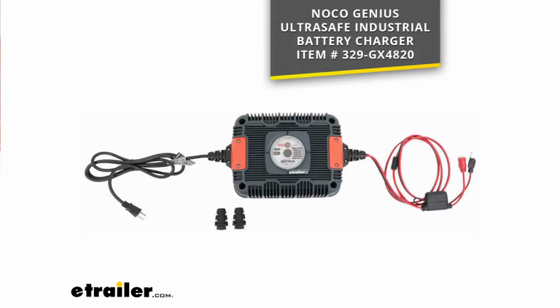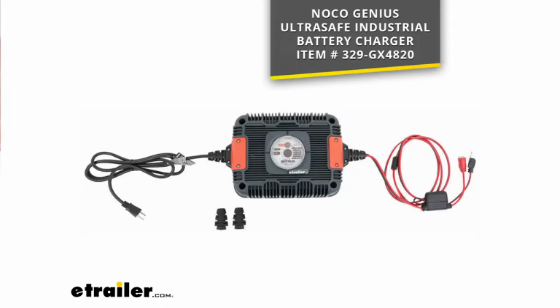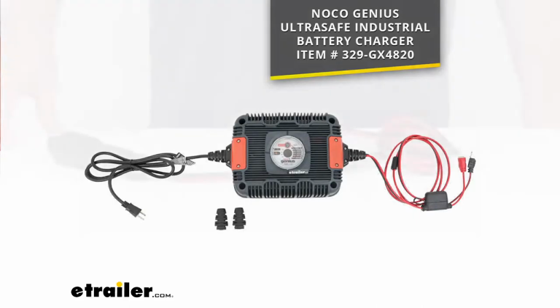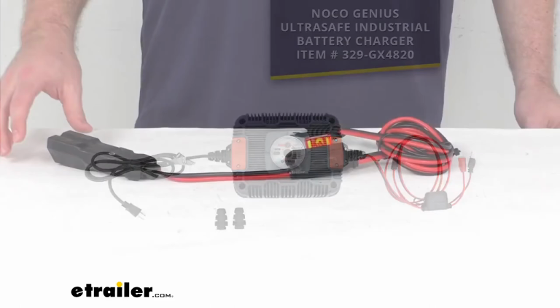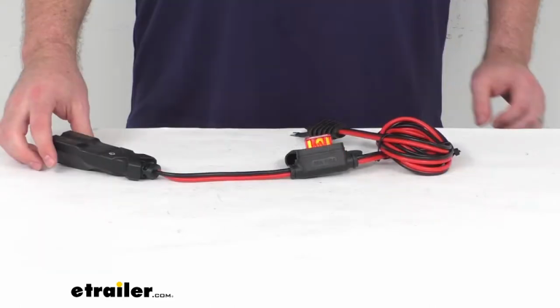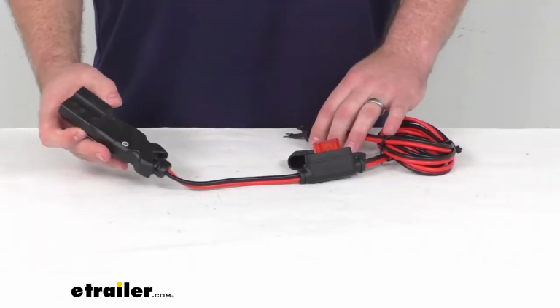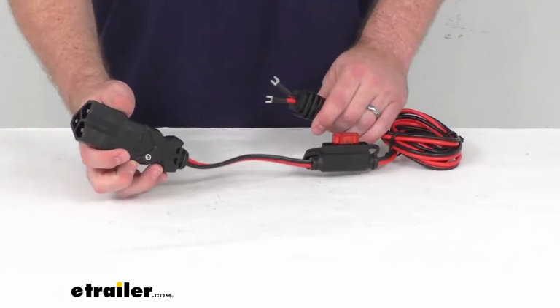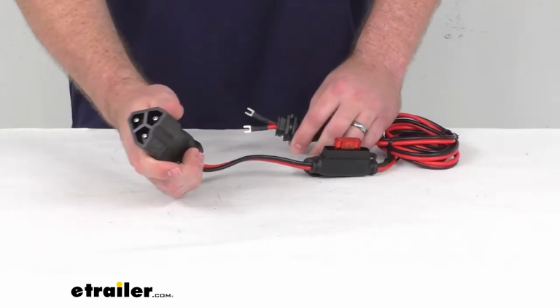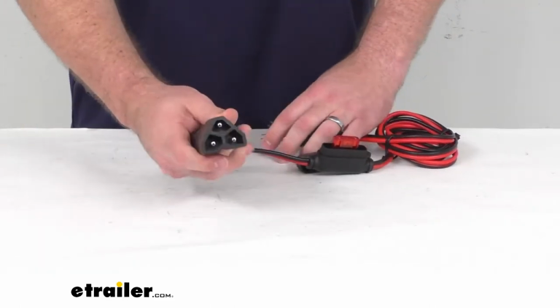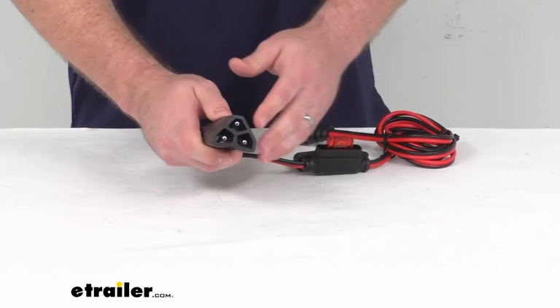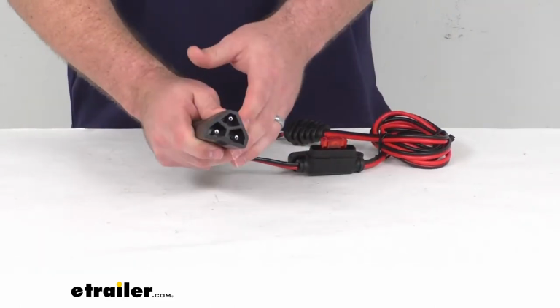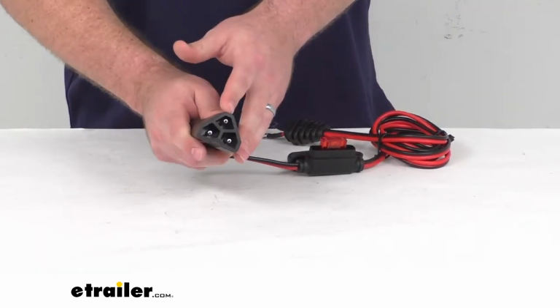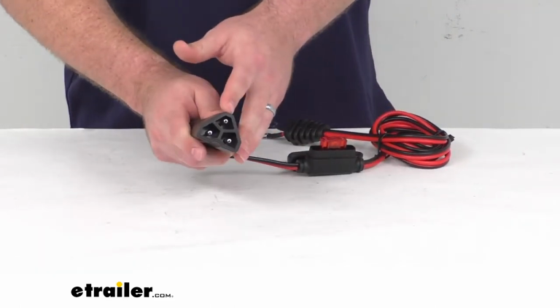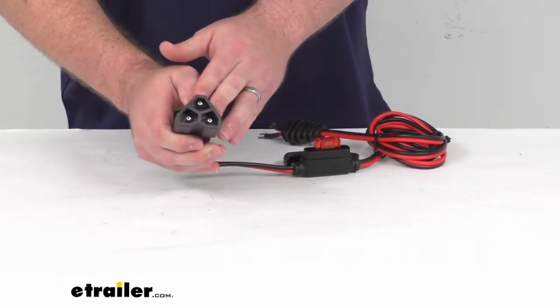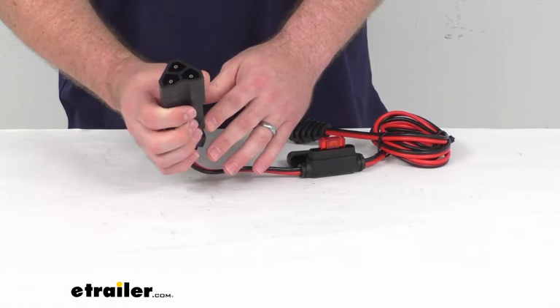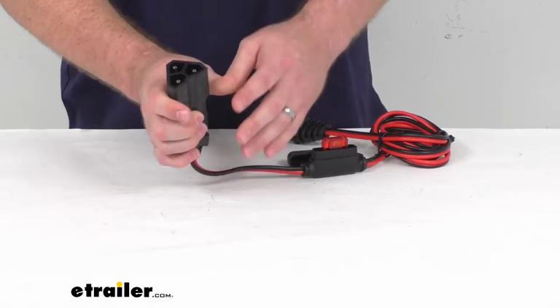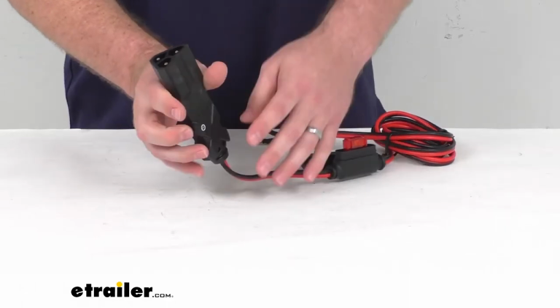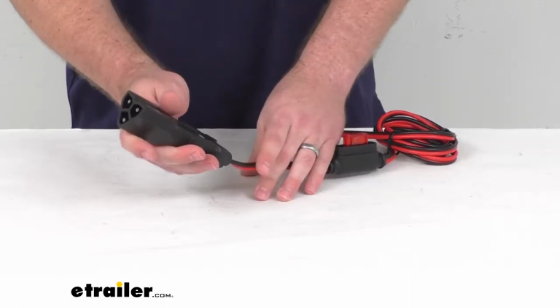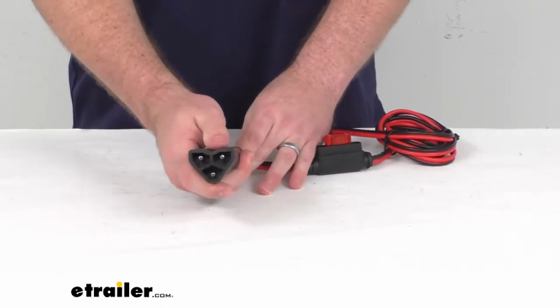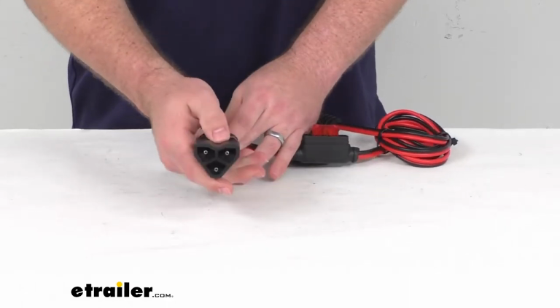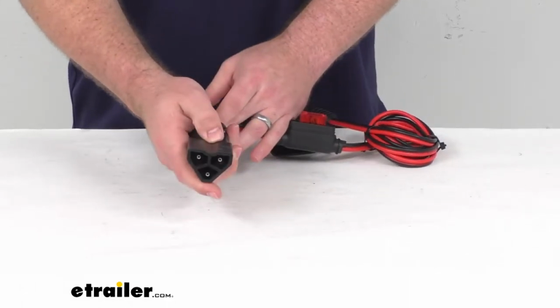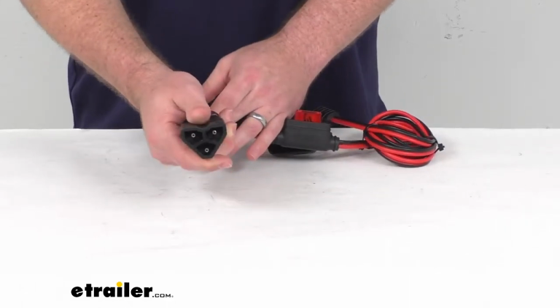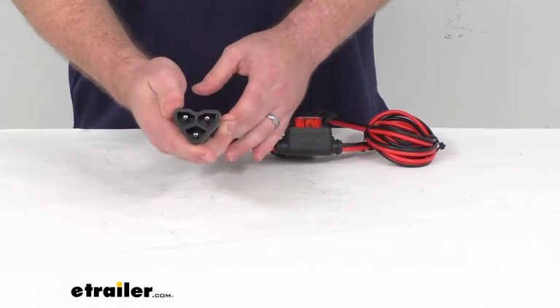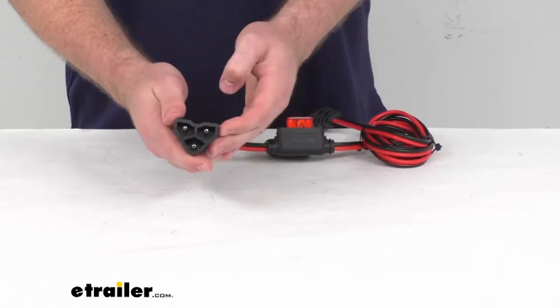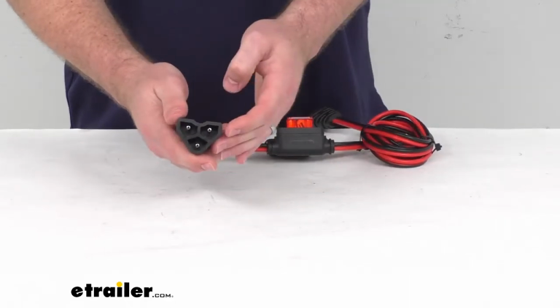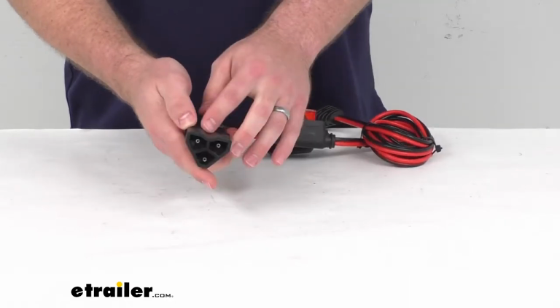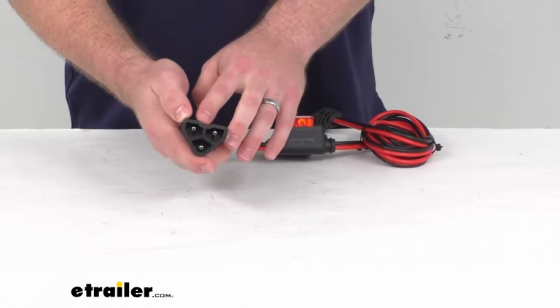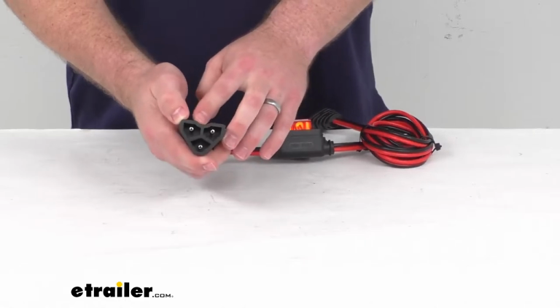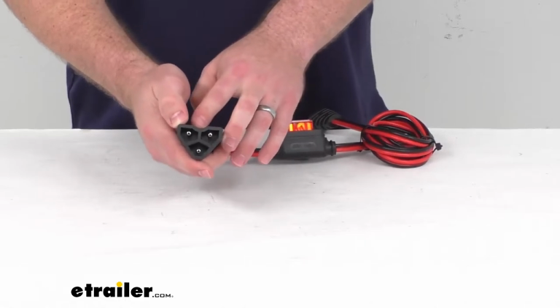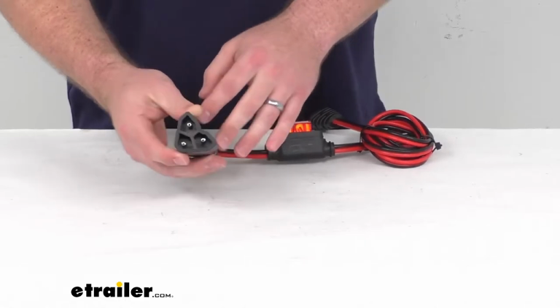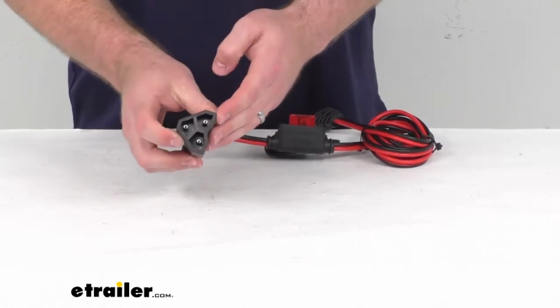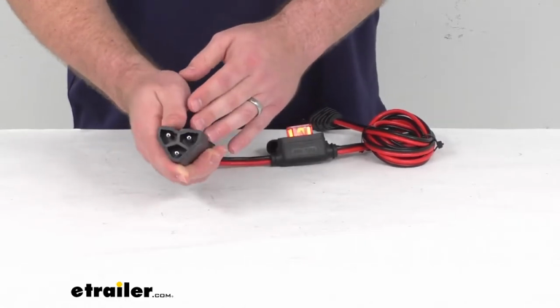This cable features rugged connectors that are molded to be dirt, water, and UV as well as impact resistant. The polarized plug is notched to prevent any misconnections.